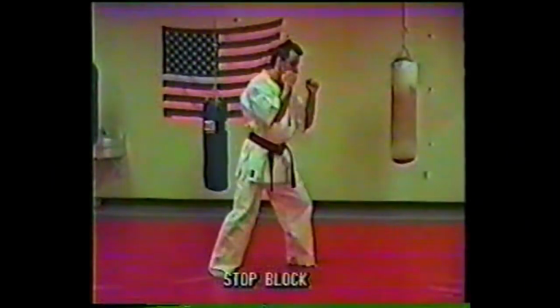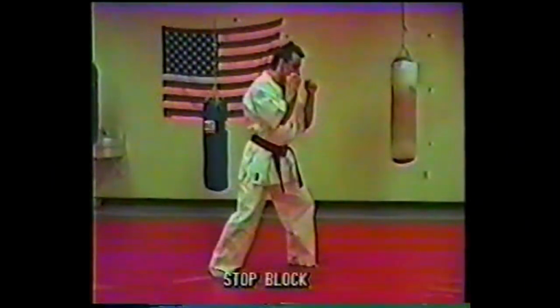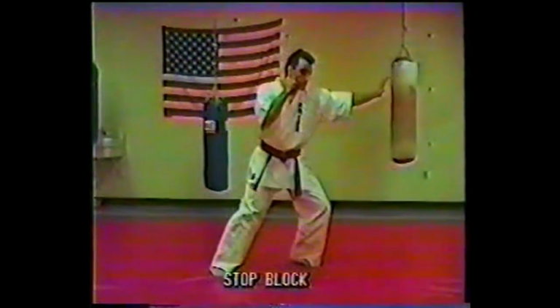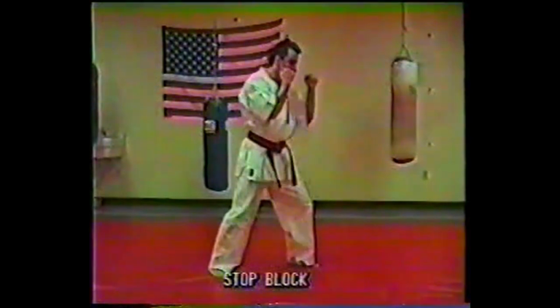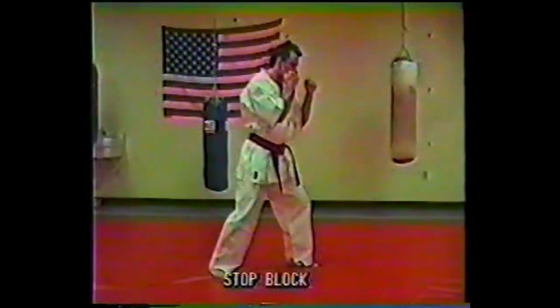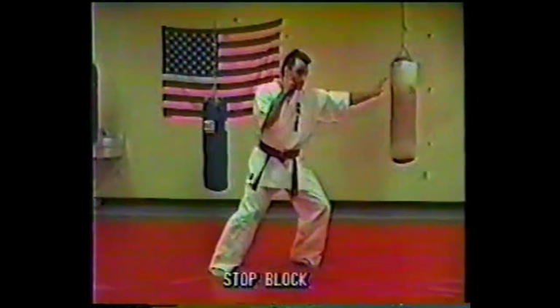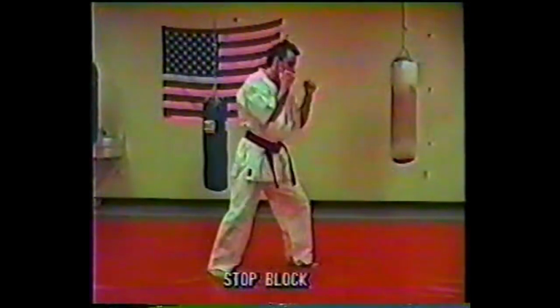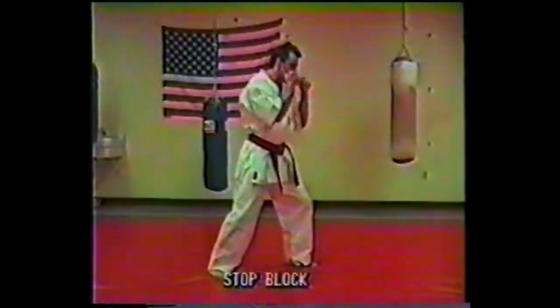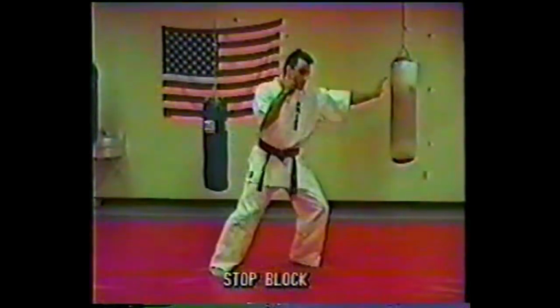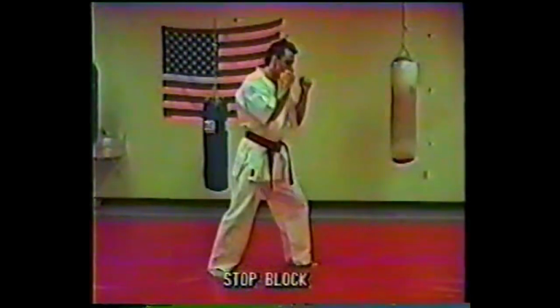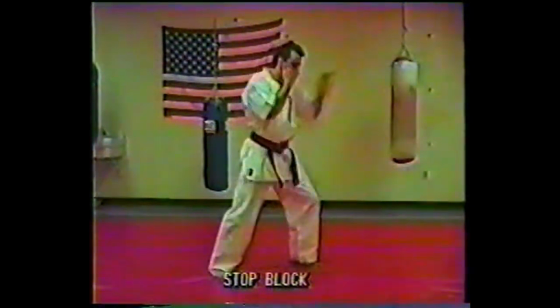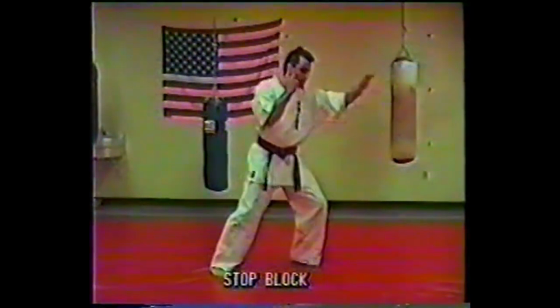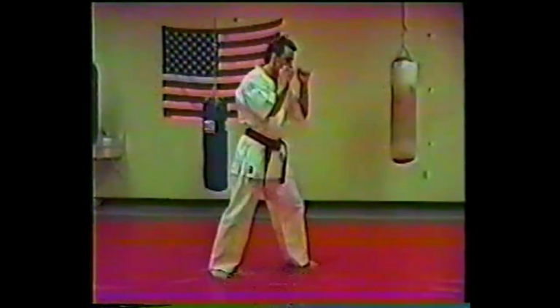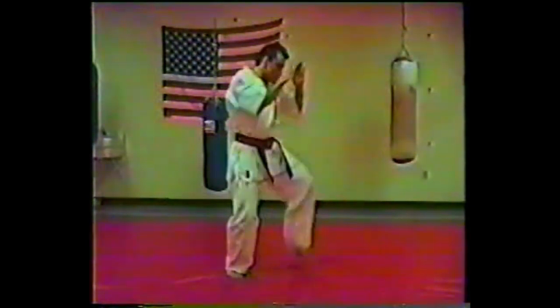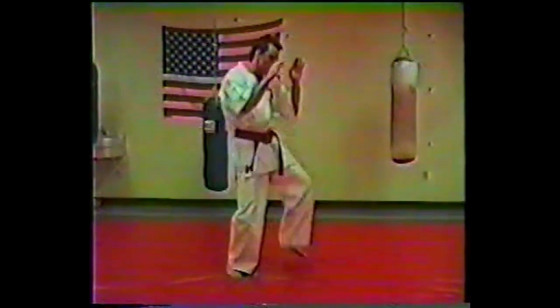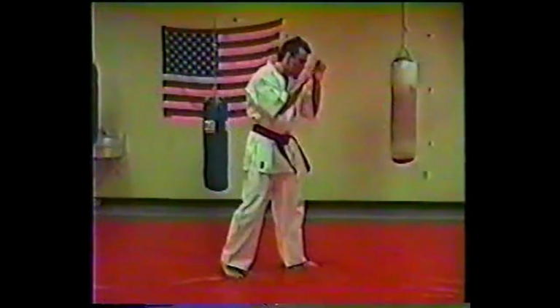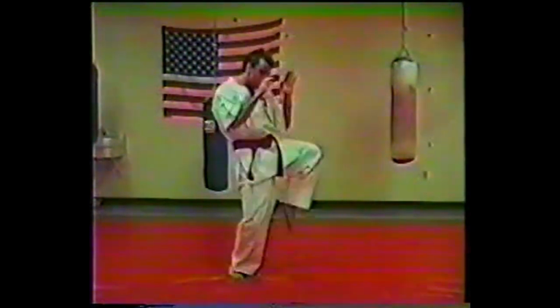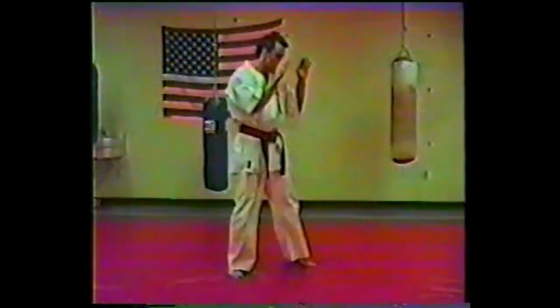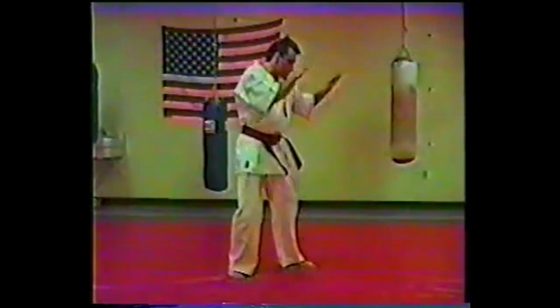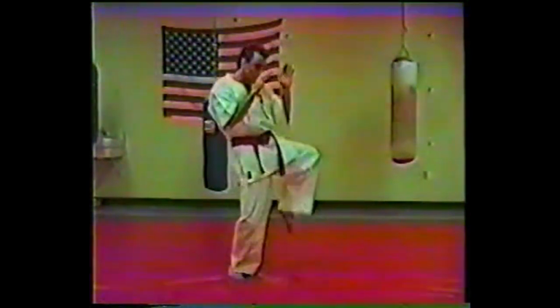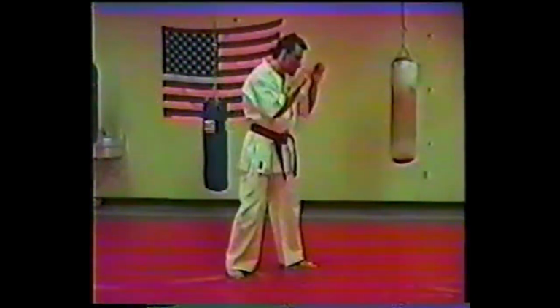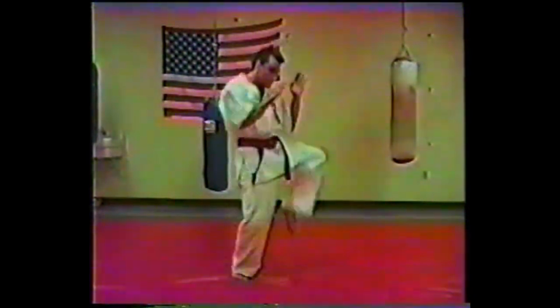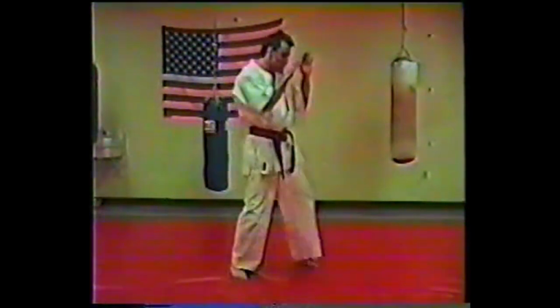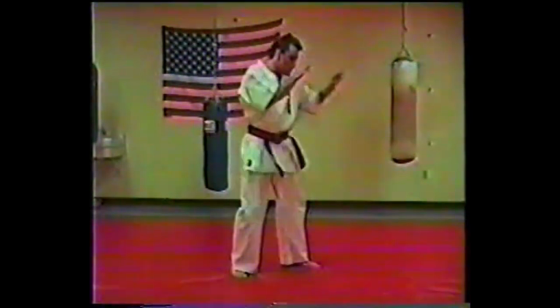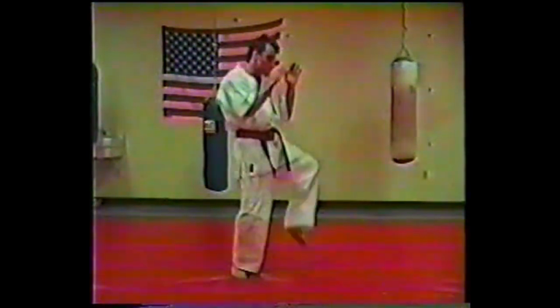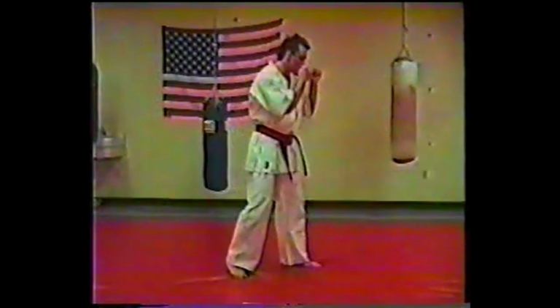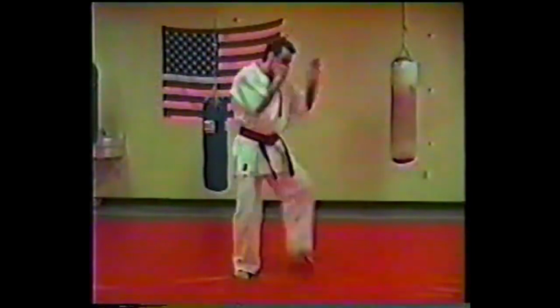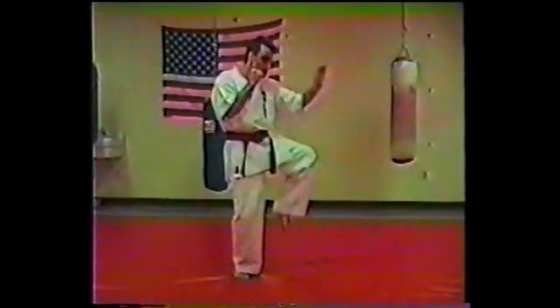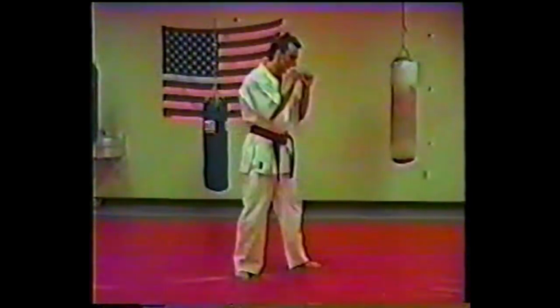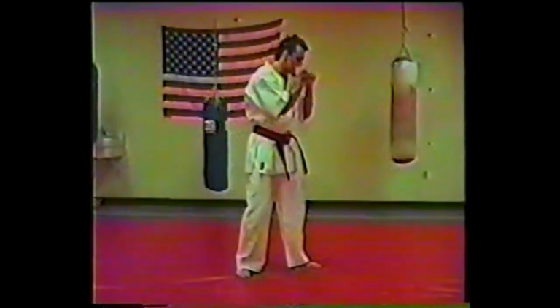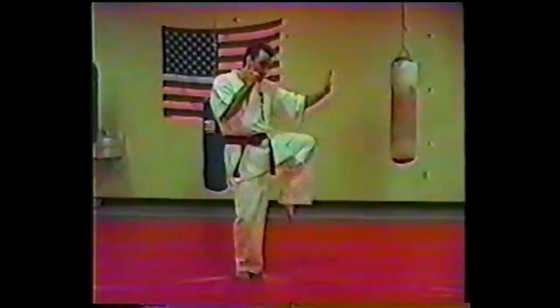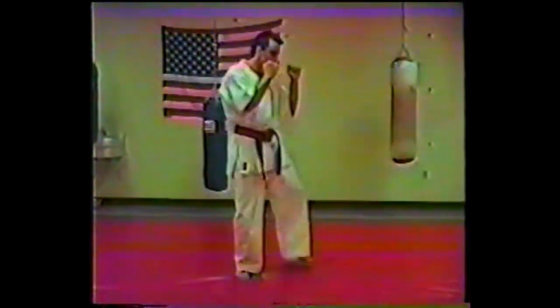One of the most important concepts involved in this next training drill is how I'm shifting my weight. Notice the block I'm using — the leg block and the hand stopping action, the stop block.